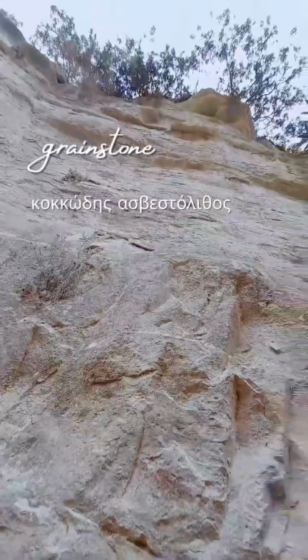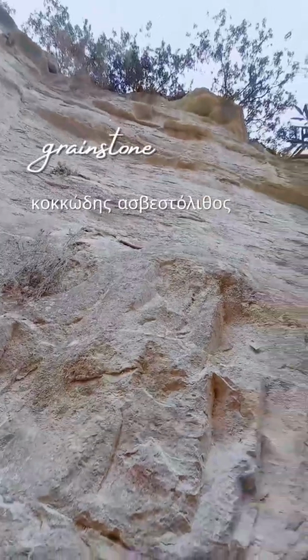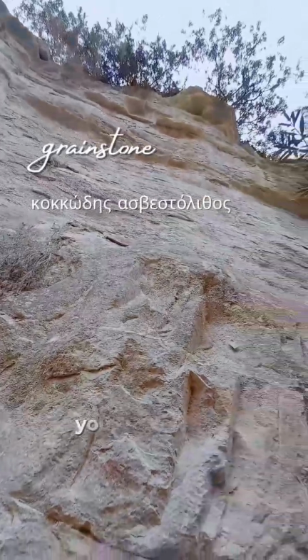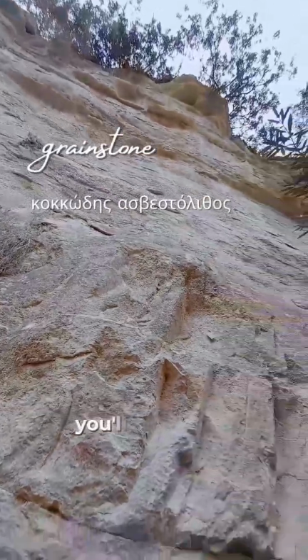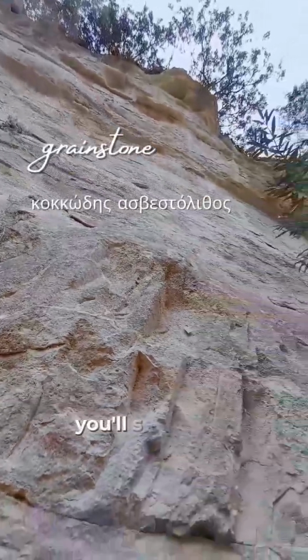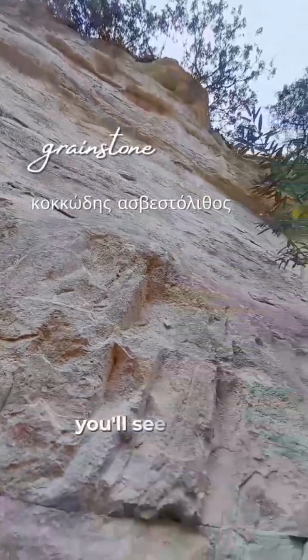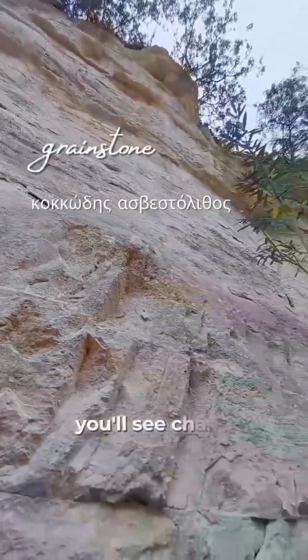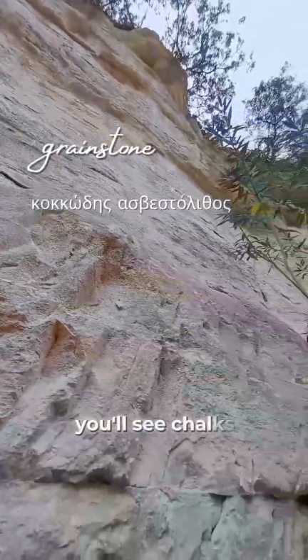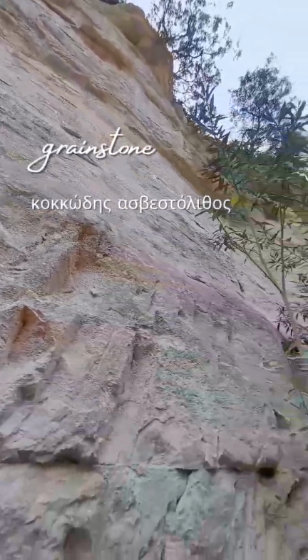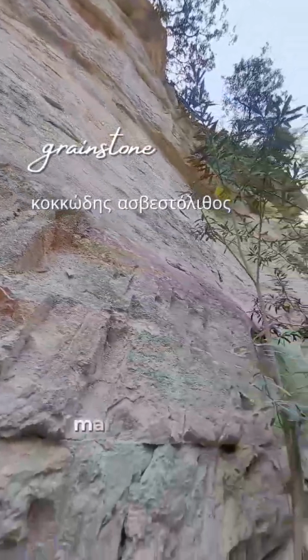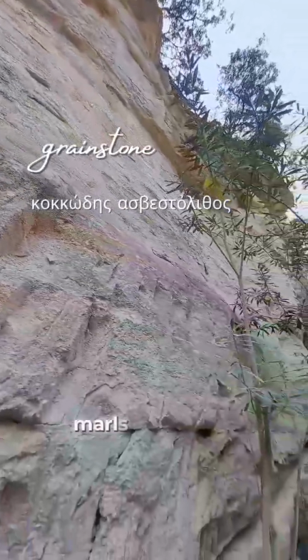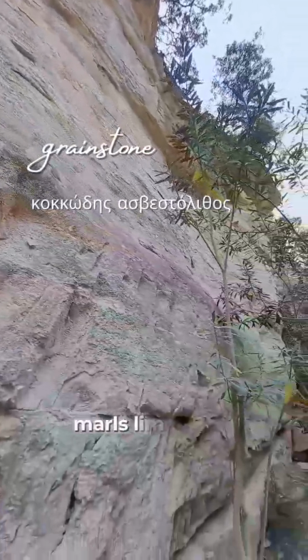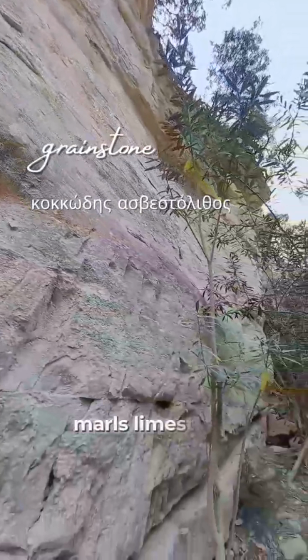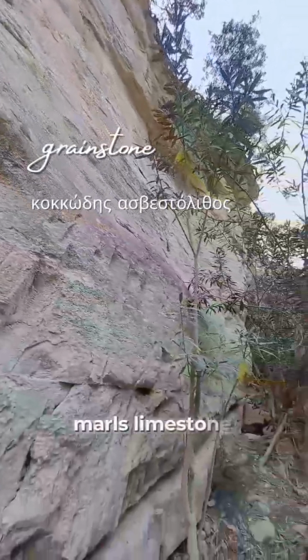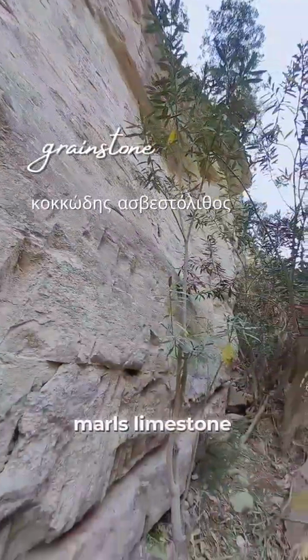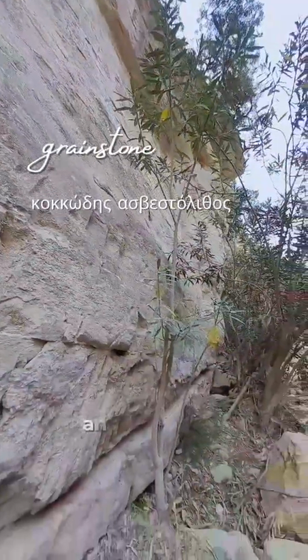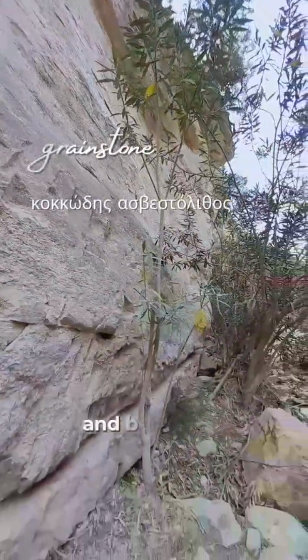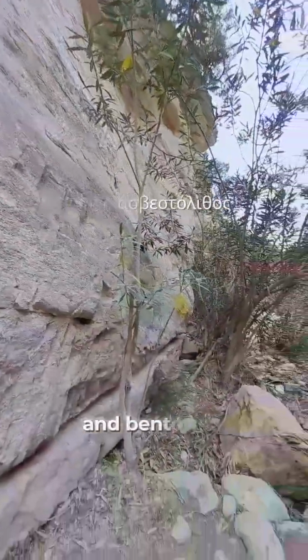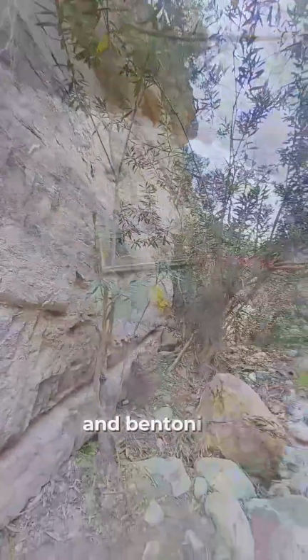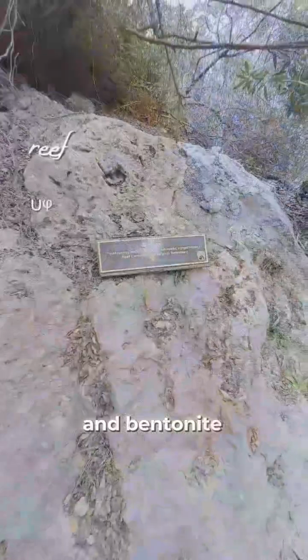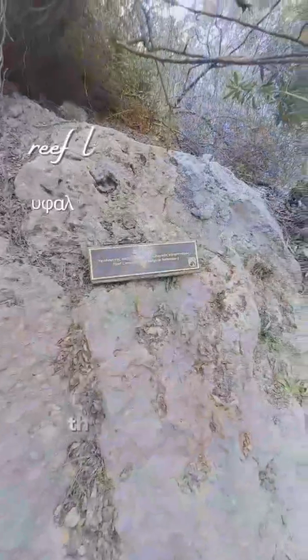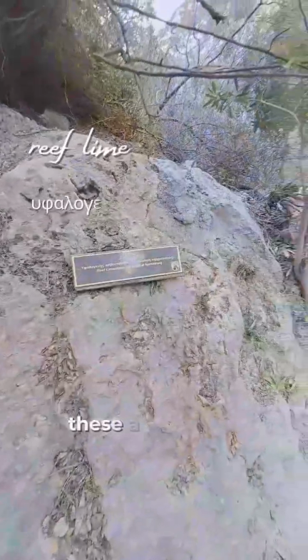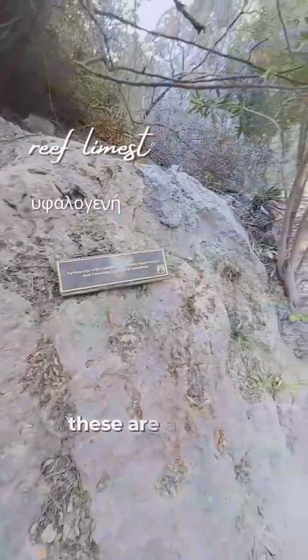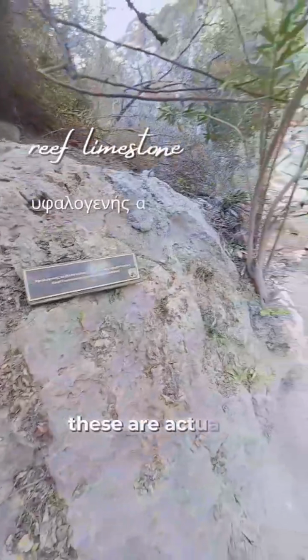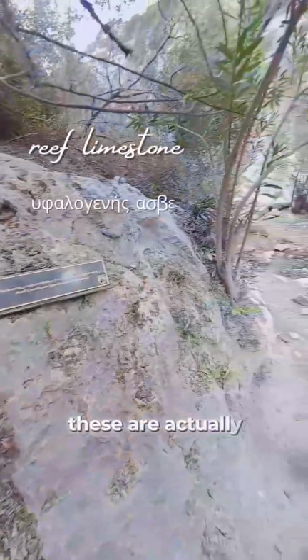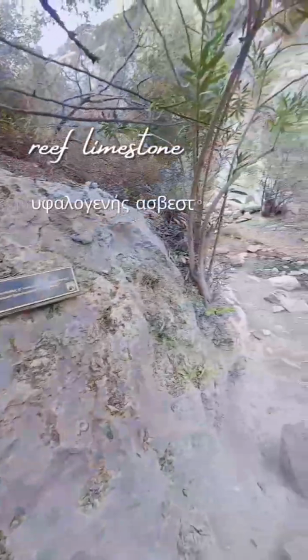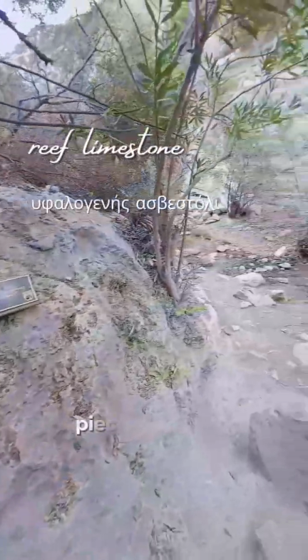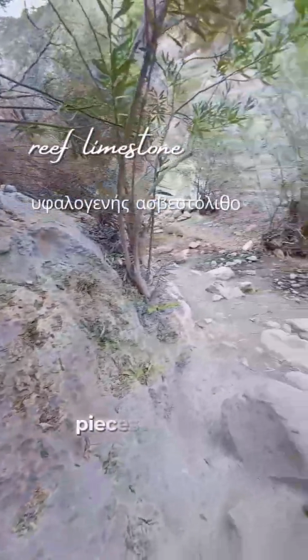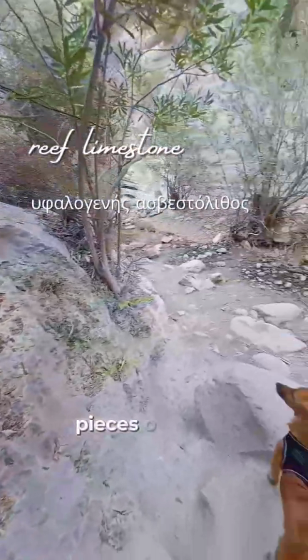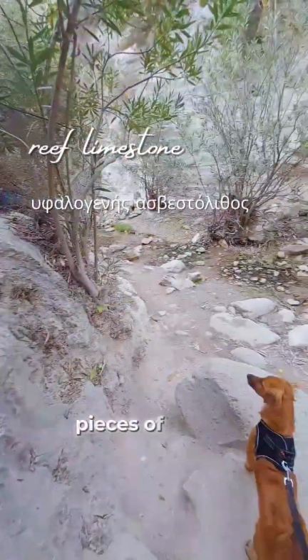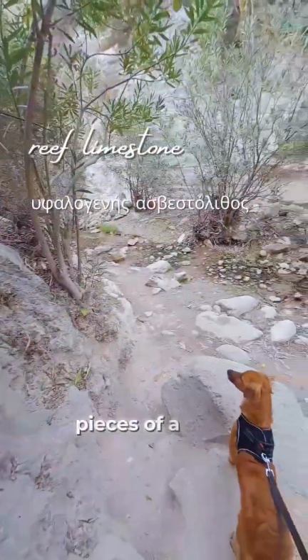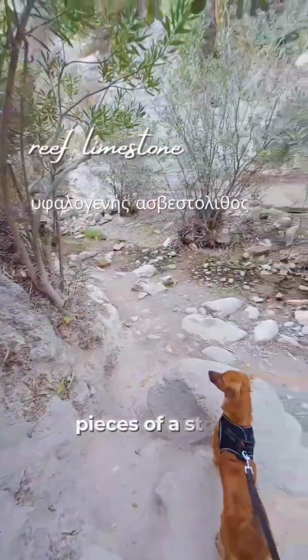You will see chalks, marls, limestone and bentonite. These are actually pieces of a story.